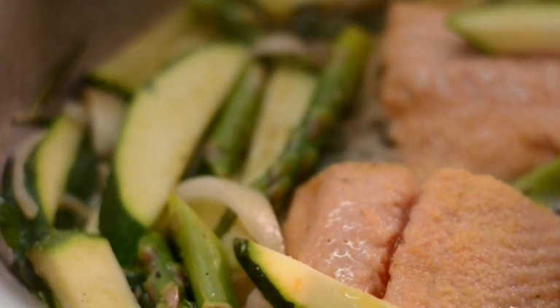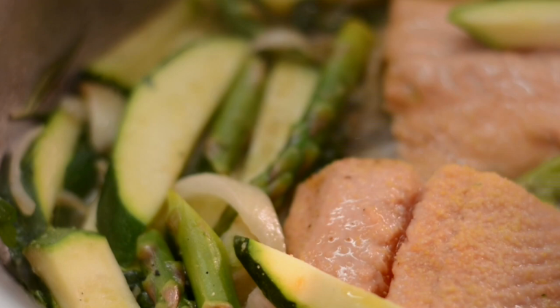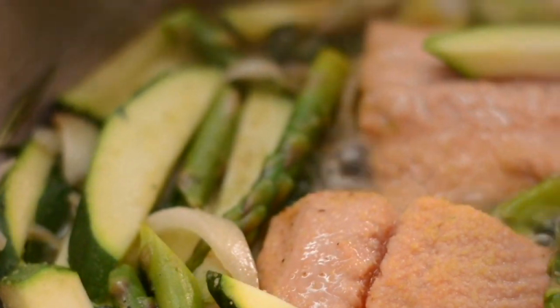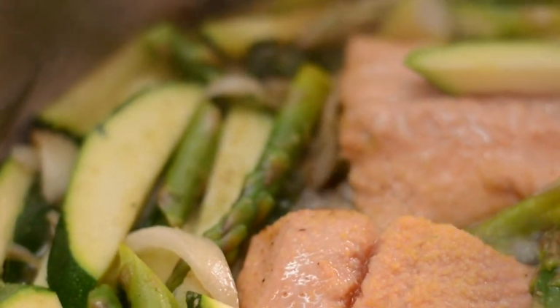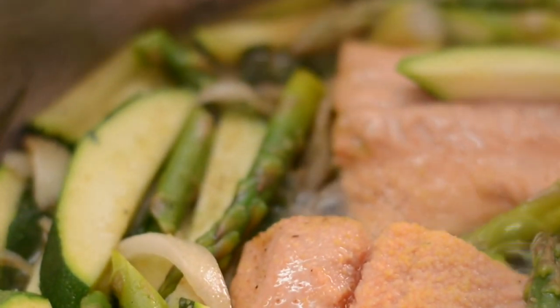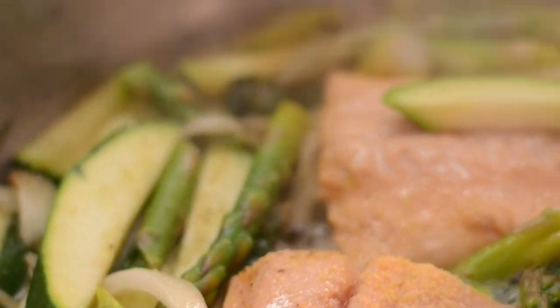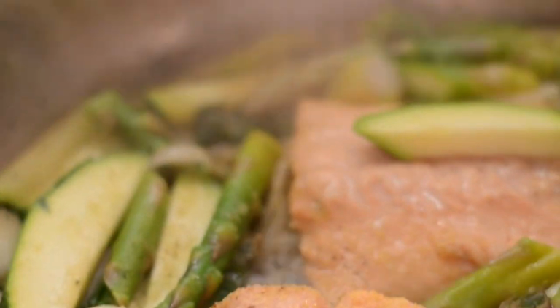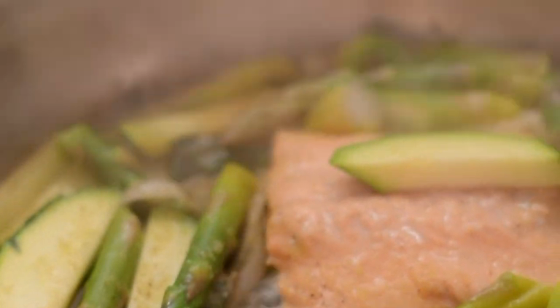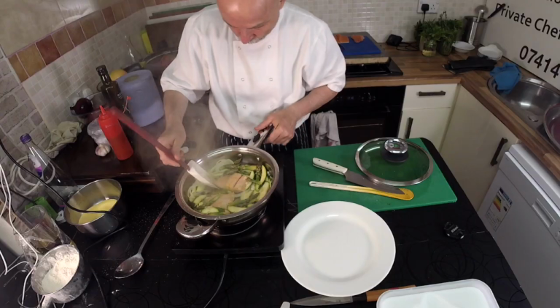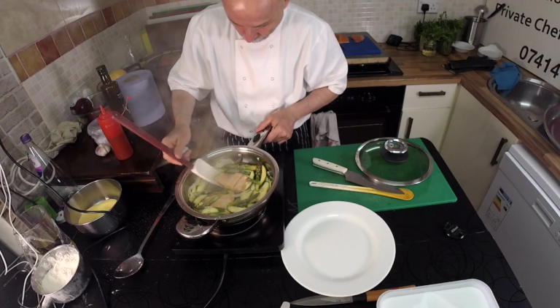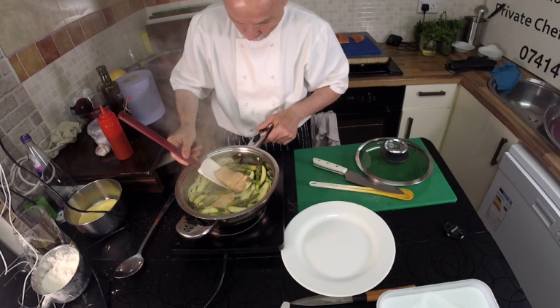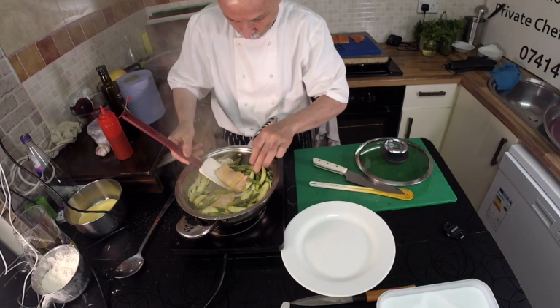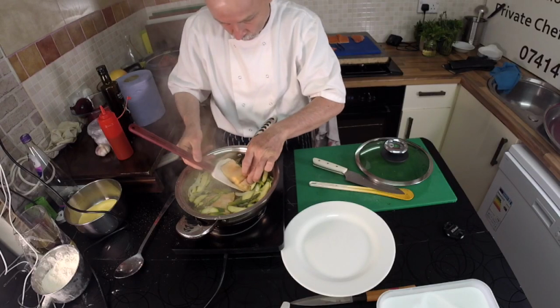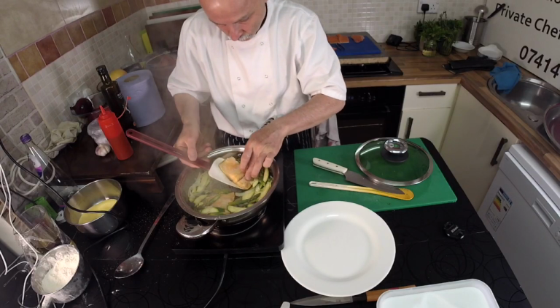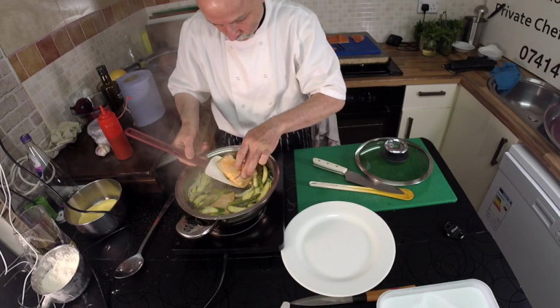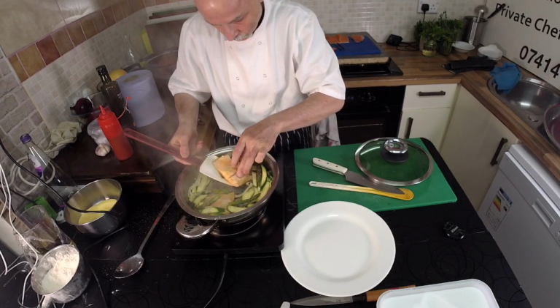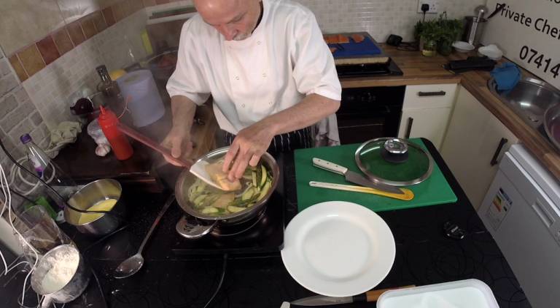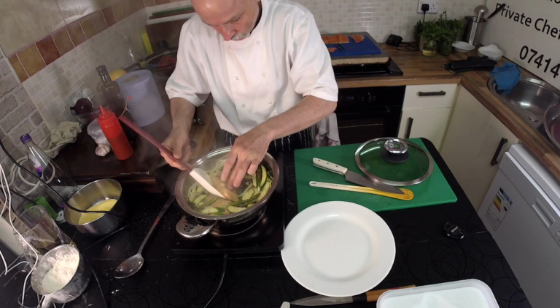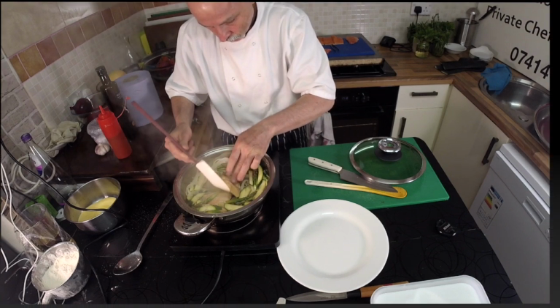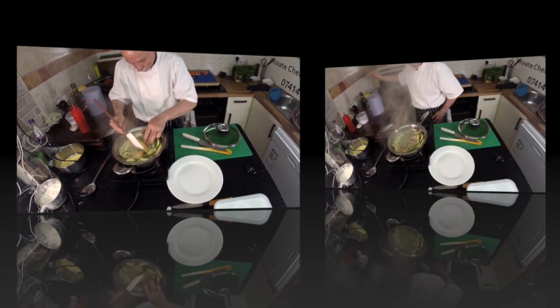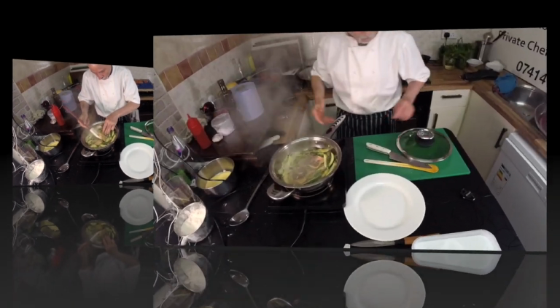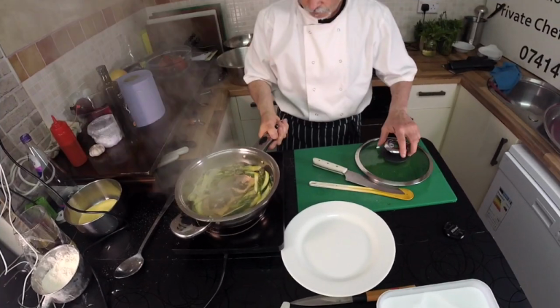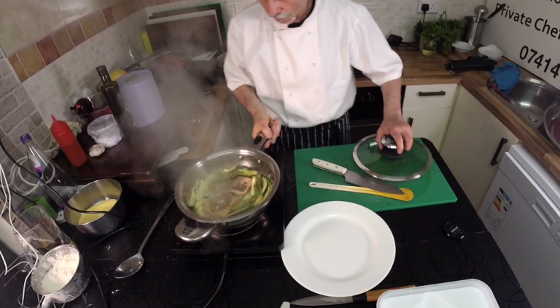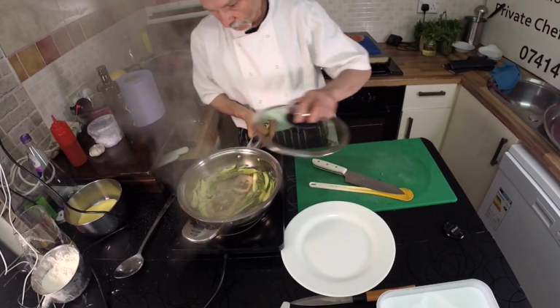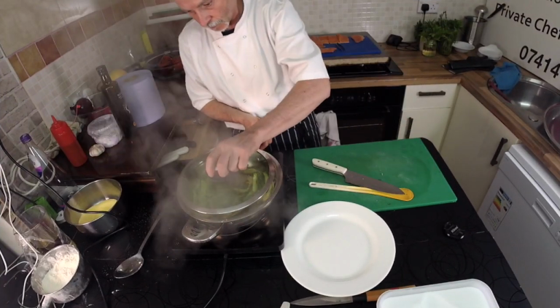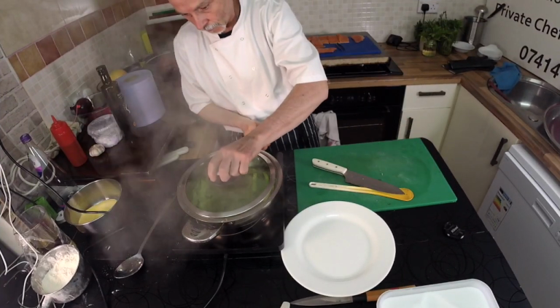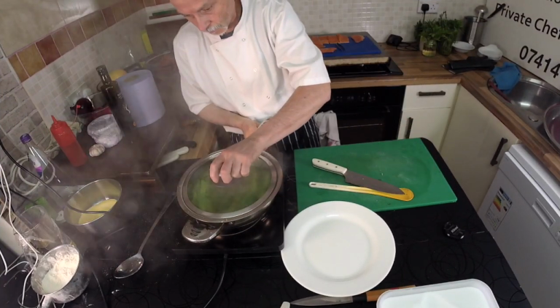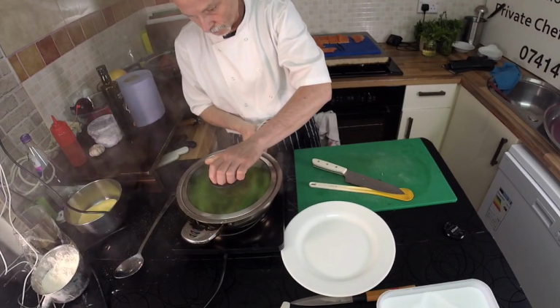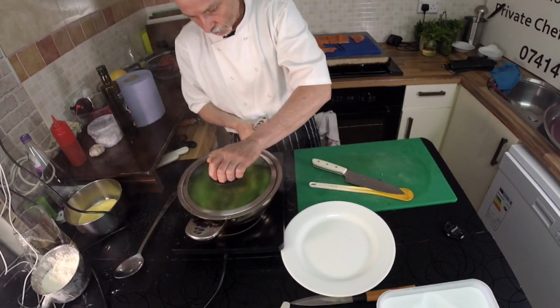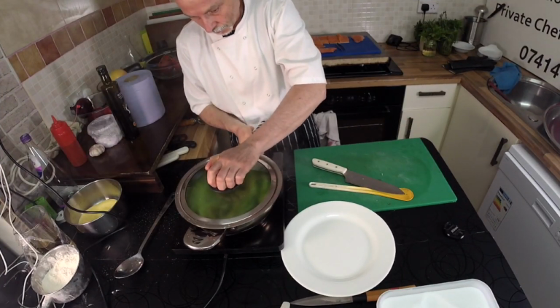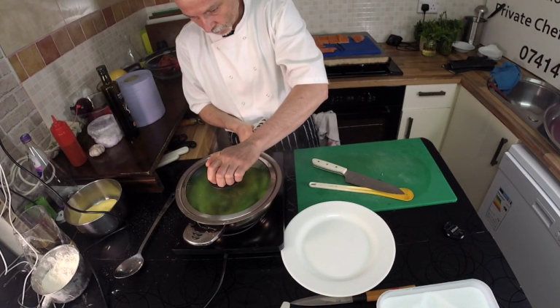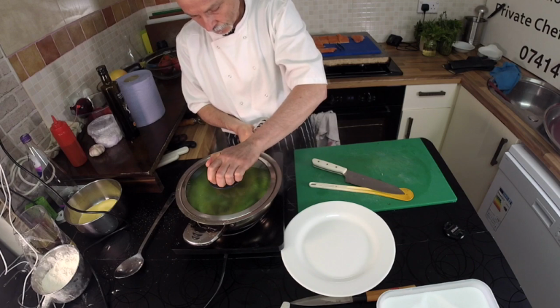At some point your trout will be almost ready. Then you turn your fish and you put the lid on top of the pan again for just 2 to 3 to 4 minutes.